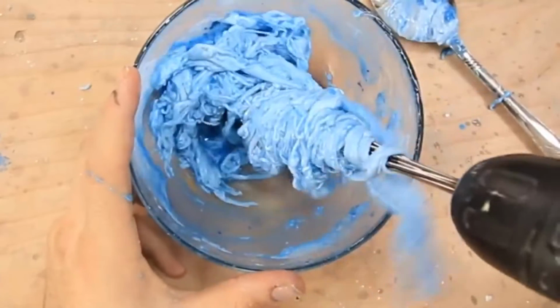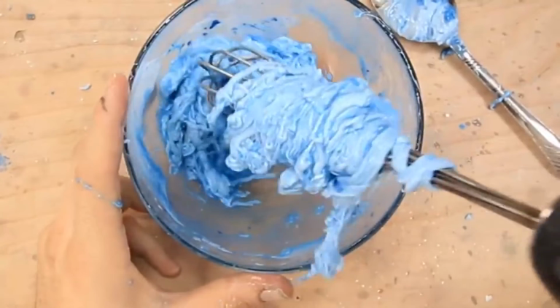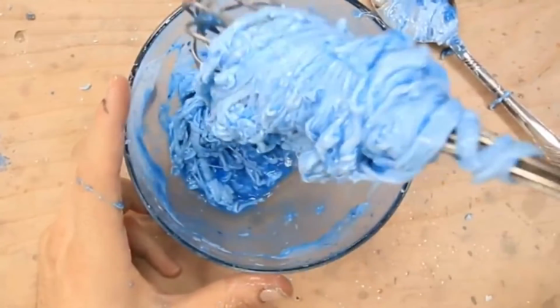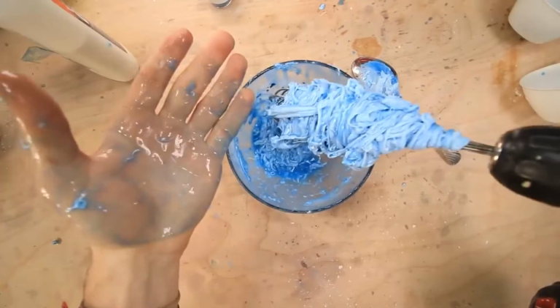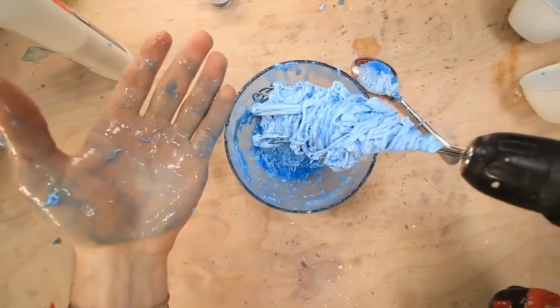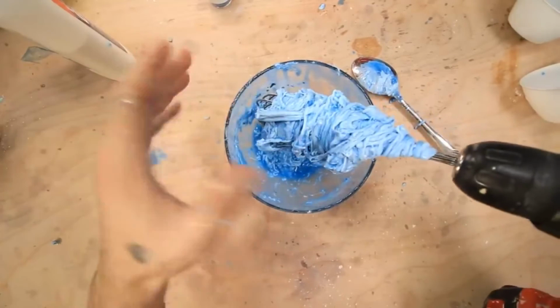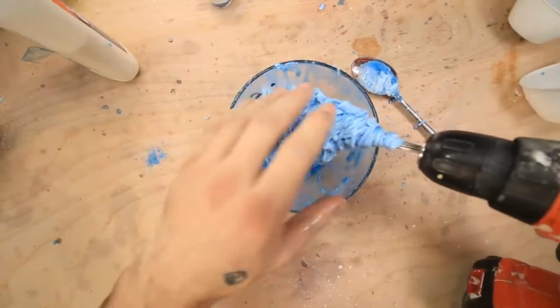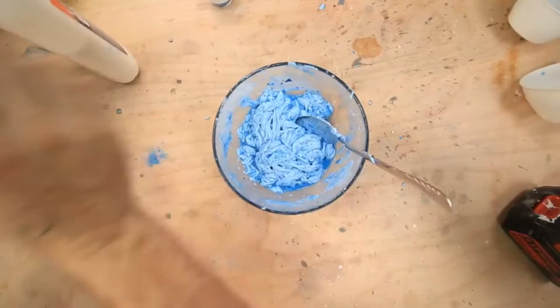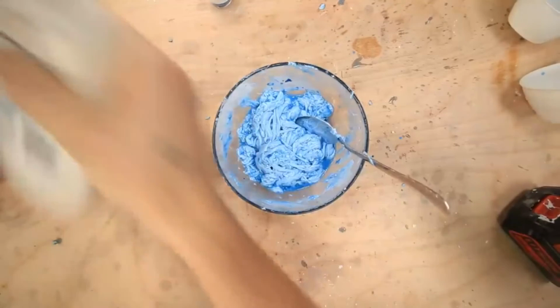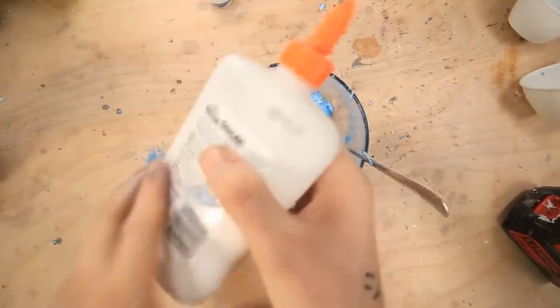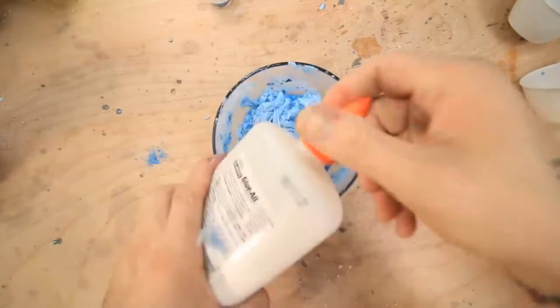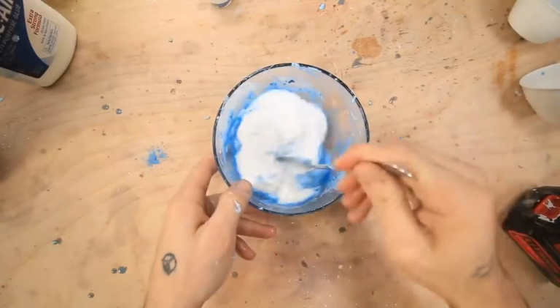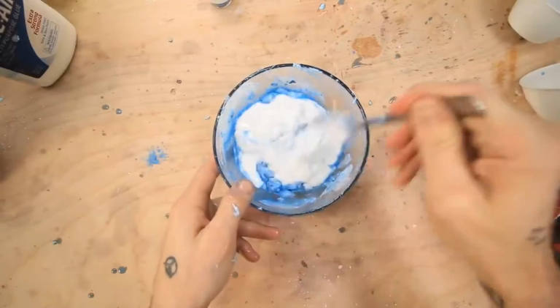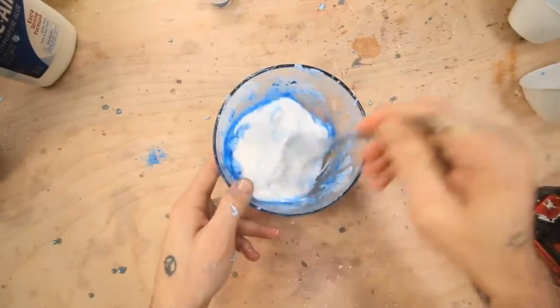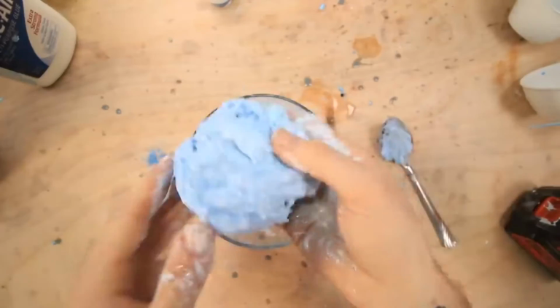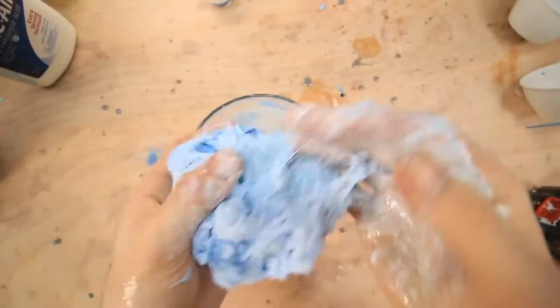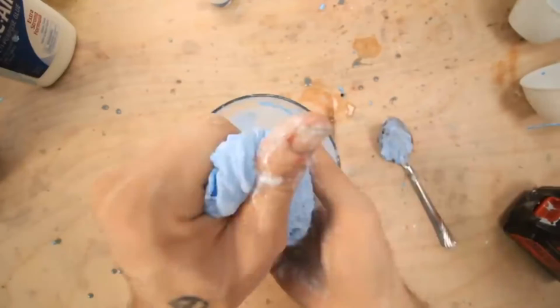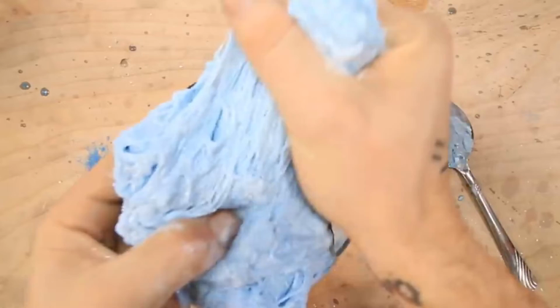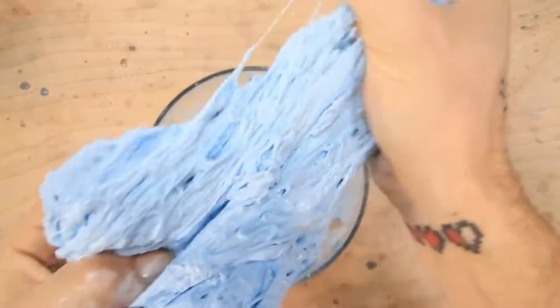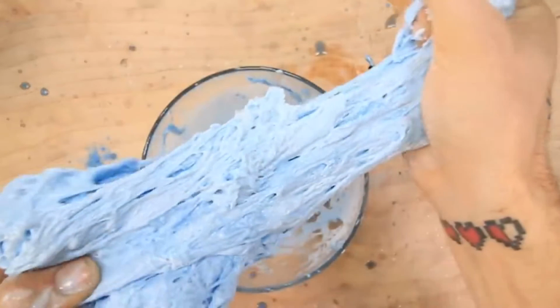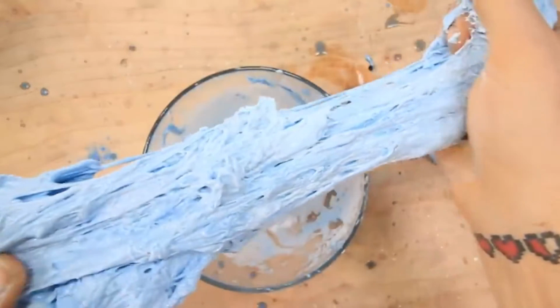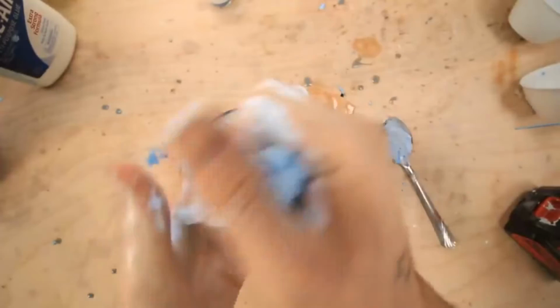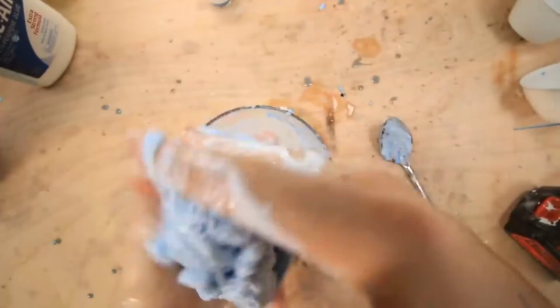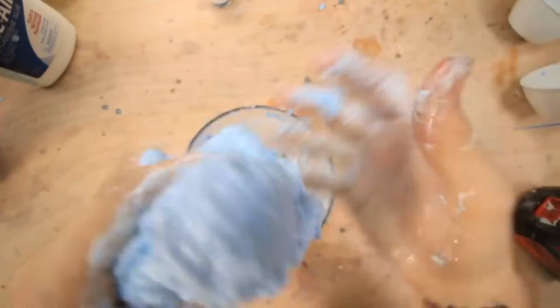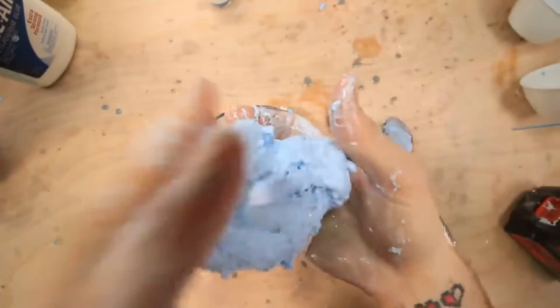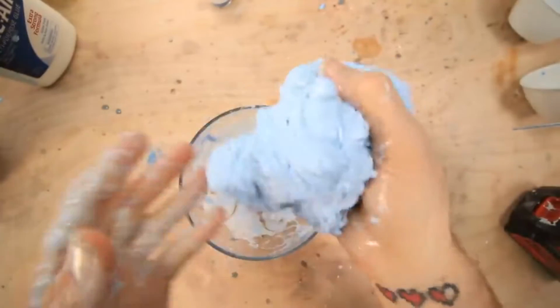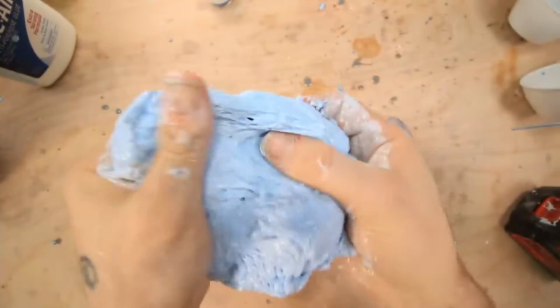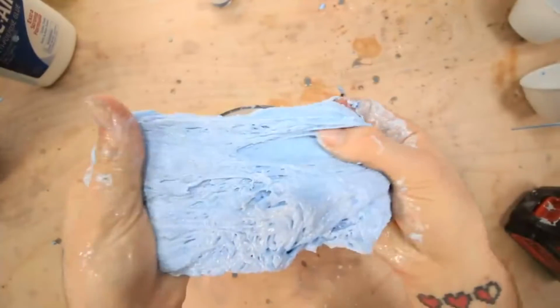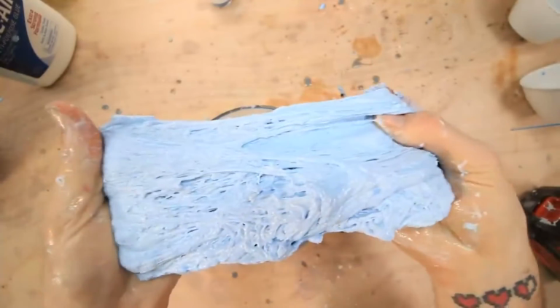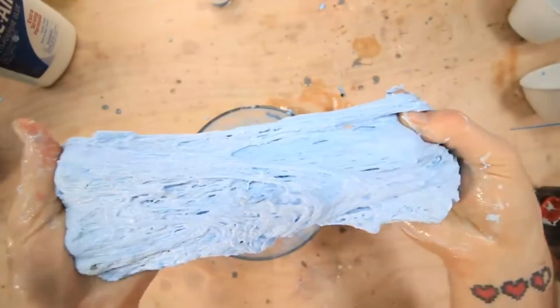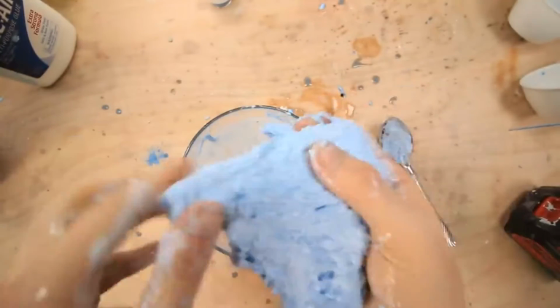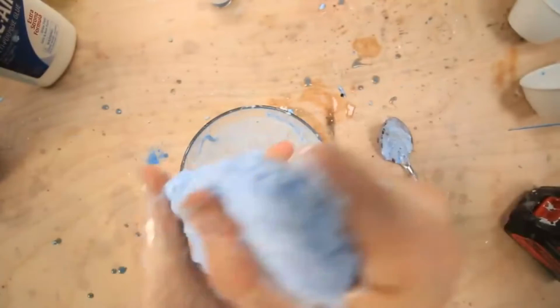Oh my goodness. This was an awful idea. I think I need to add some more glue. Dude this is so weird. Wow. This is so interesting — I've never played with such a weird slime thing.